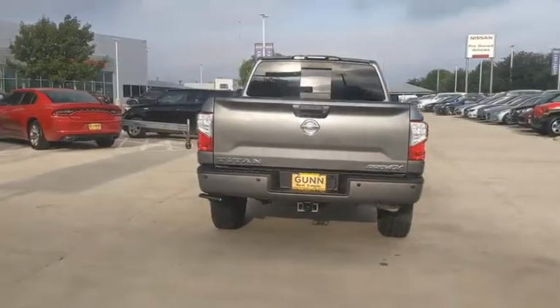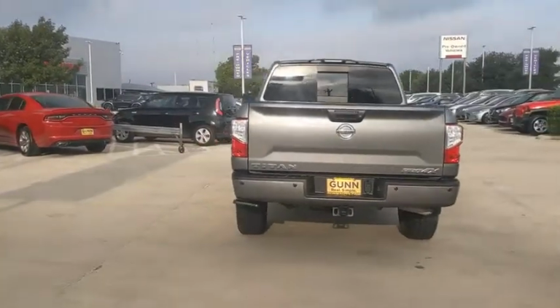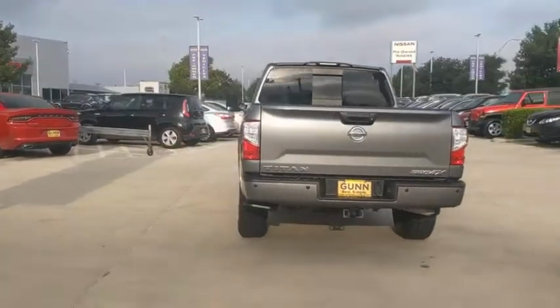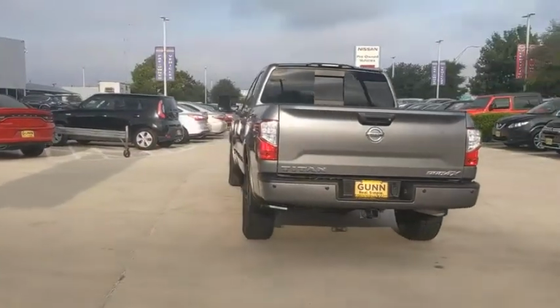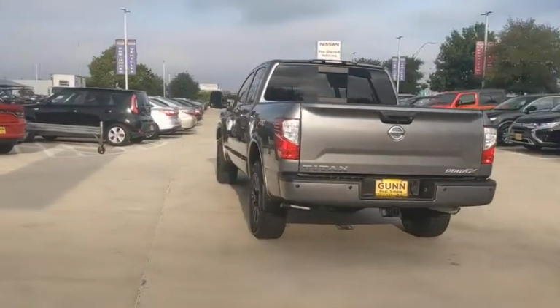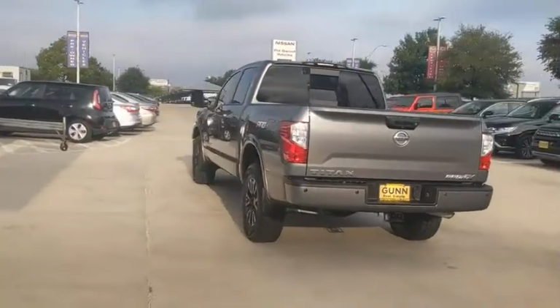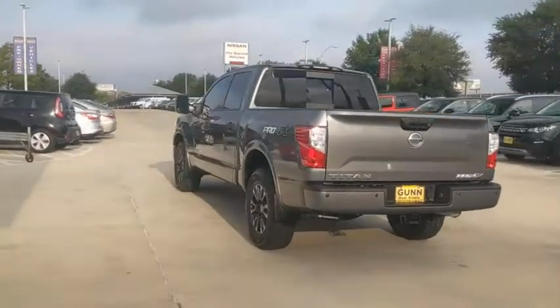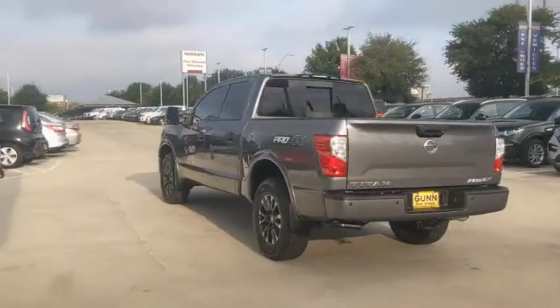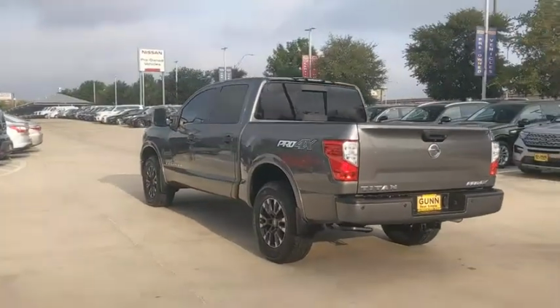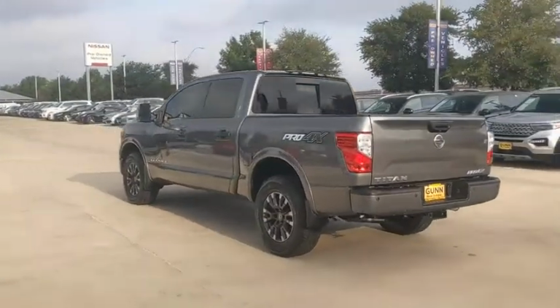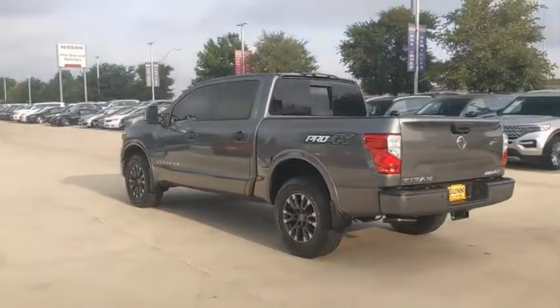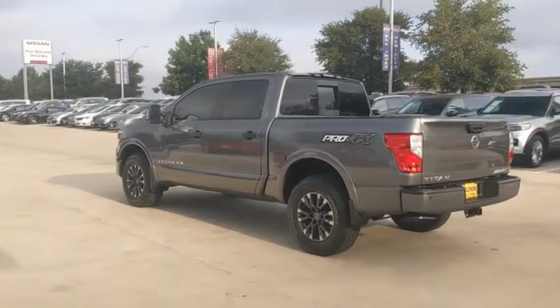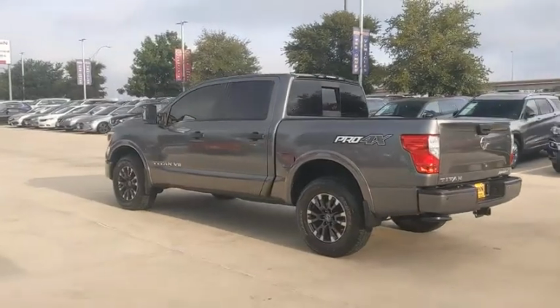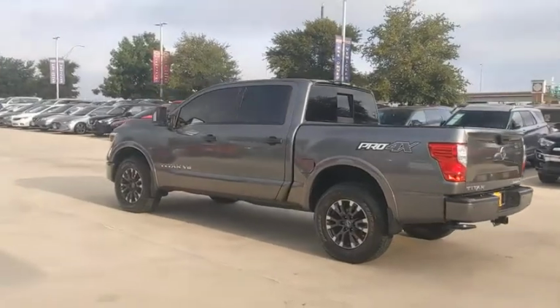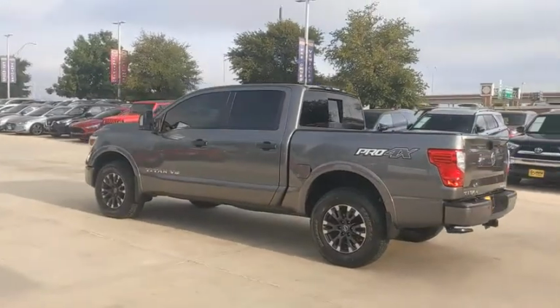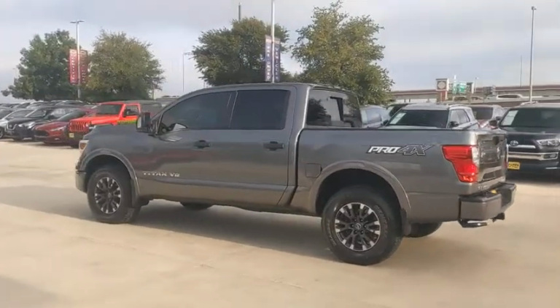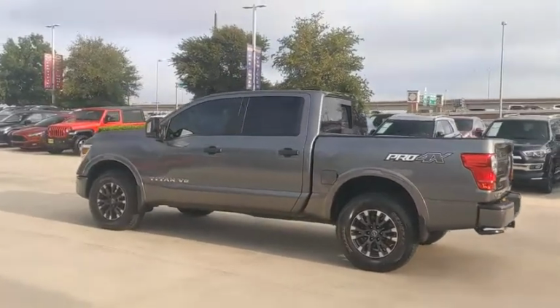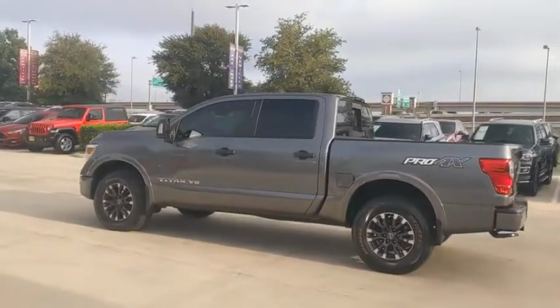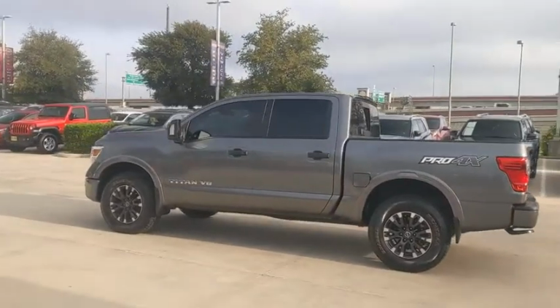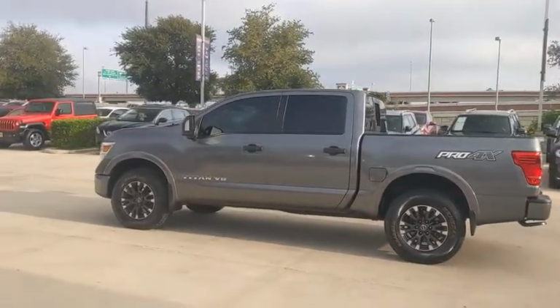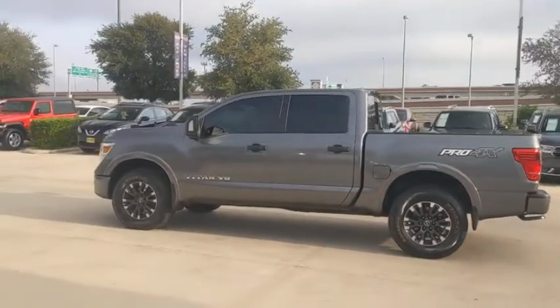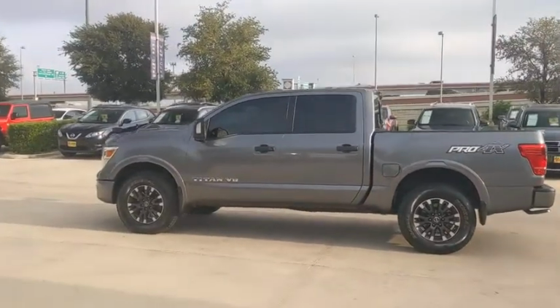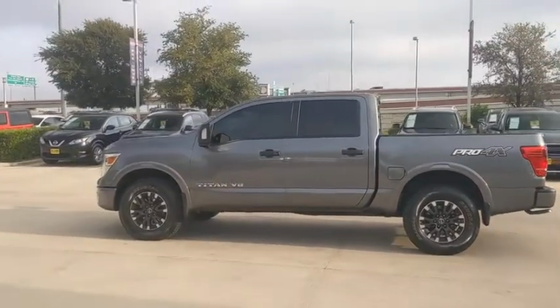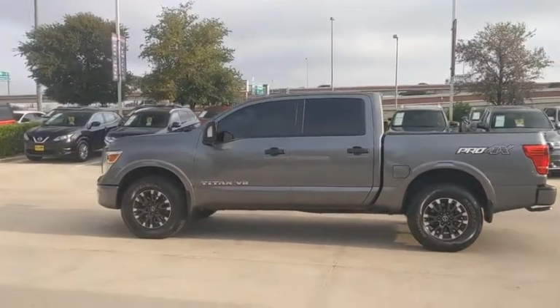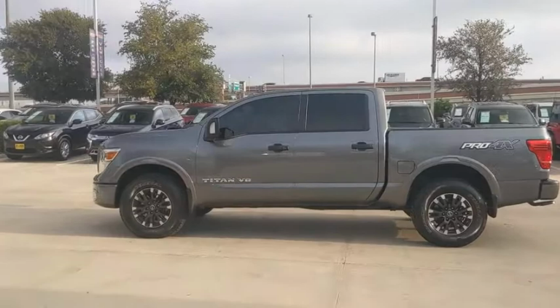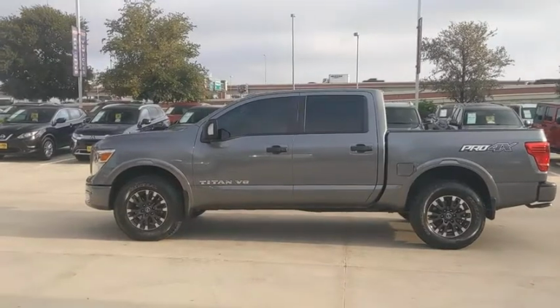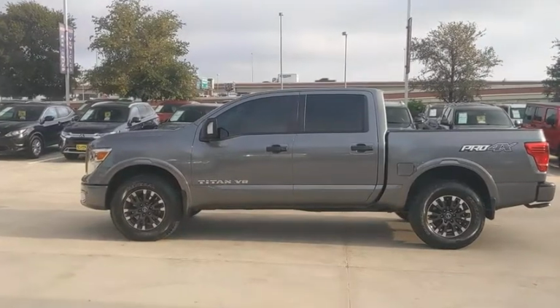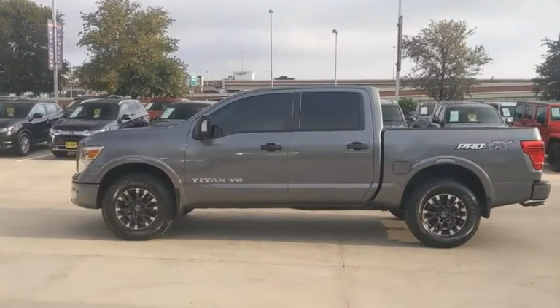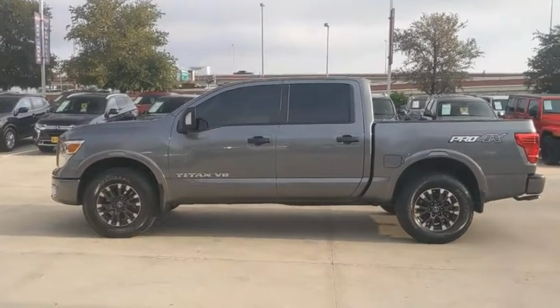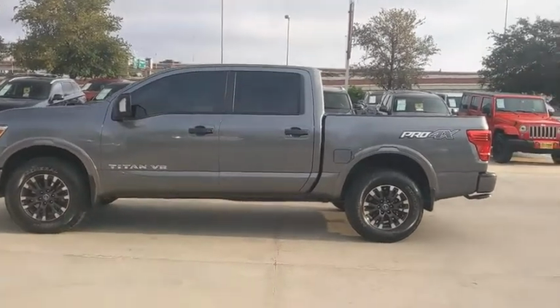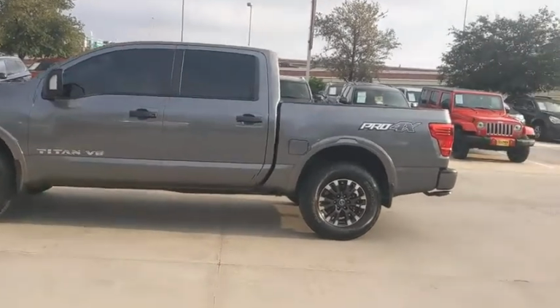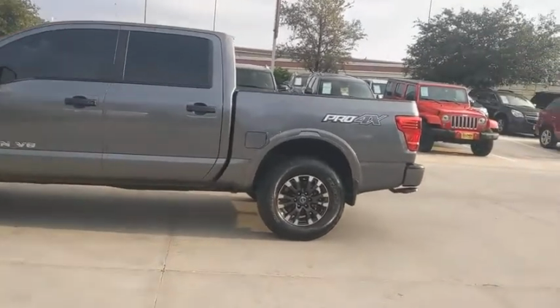The massive interior cabin boasts a fold-up rear bench seat and a flat loading floor. When it comes to power and comfort, the Titan can't be beat. This vehicle has less than 30,000 miles.